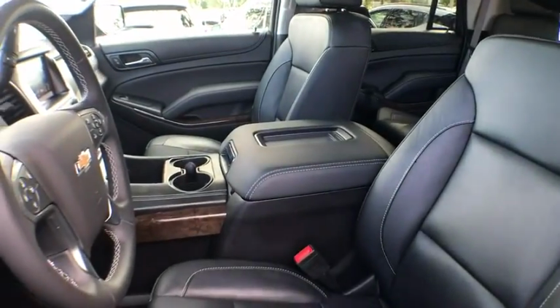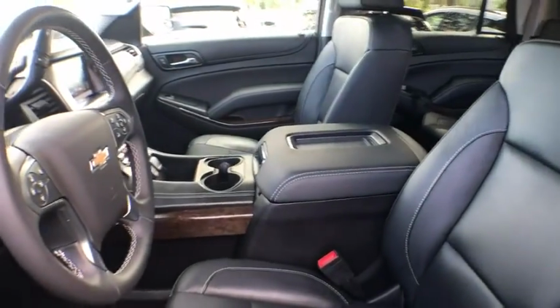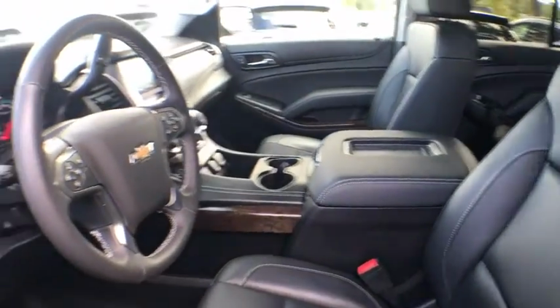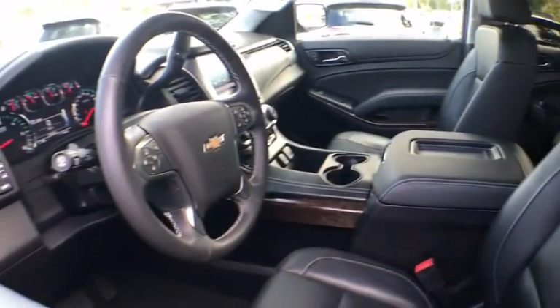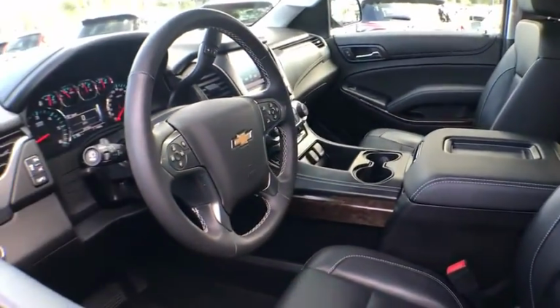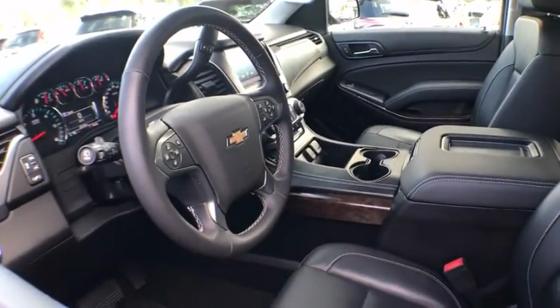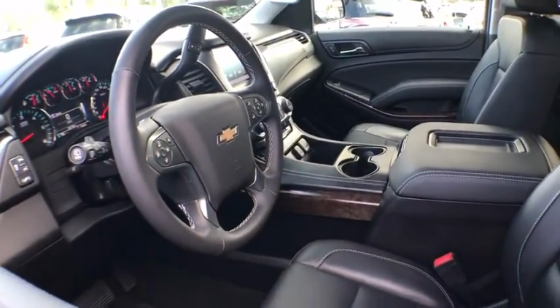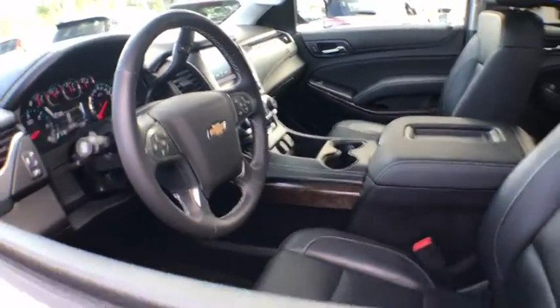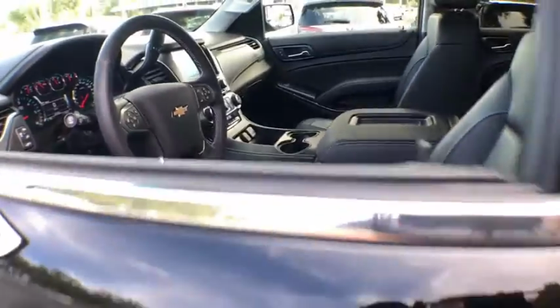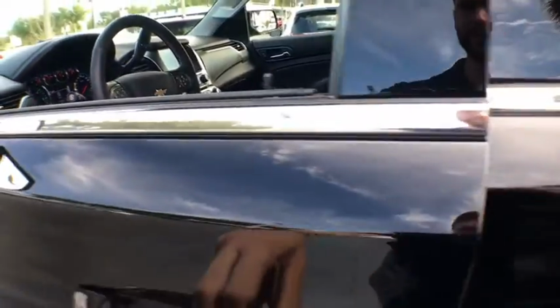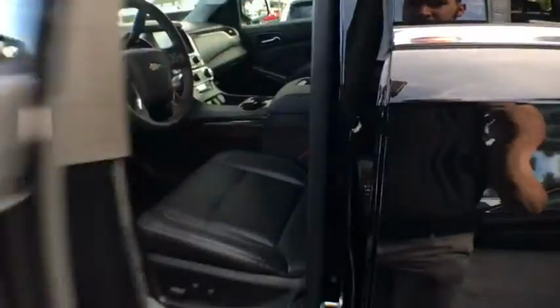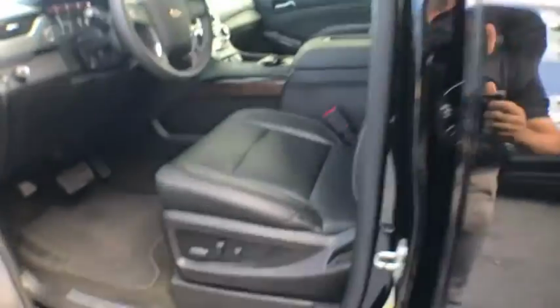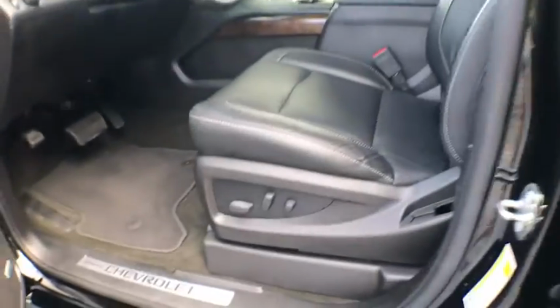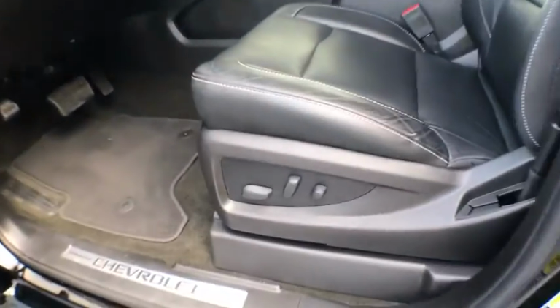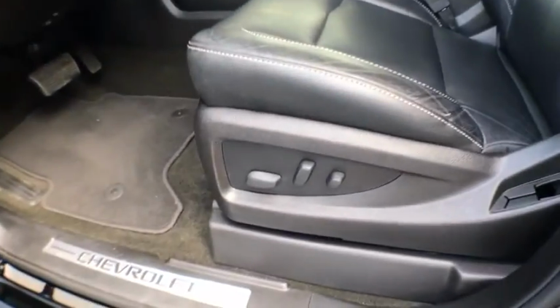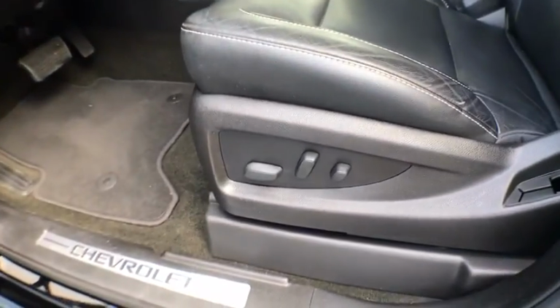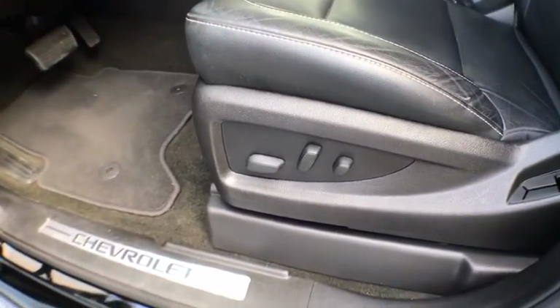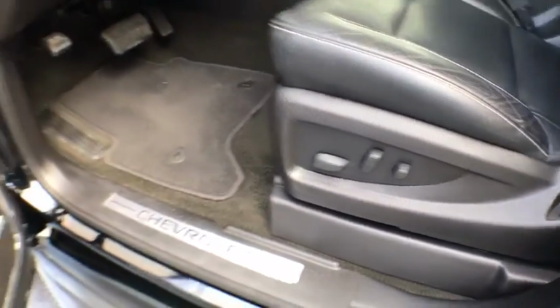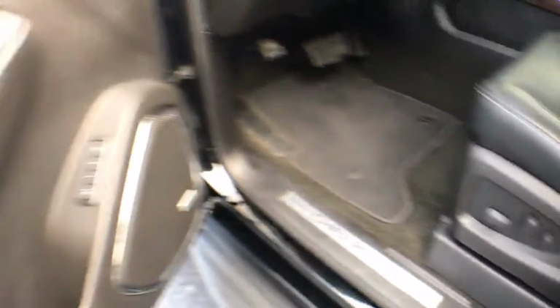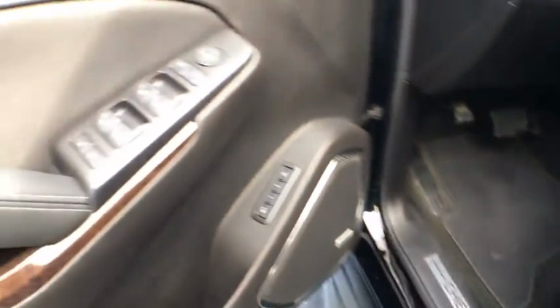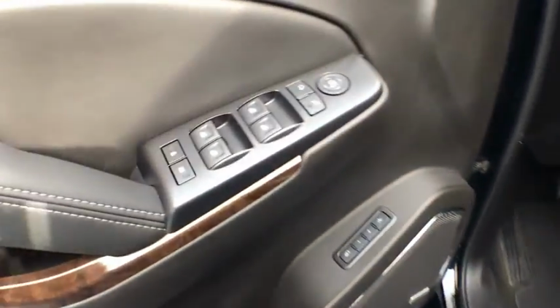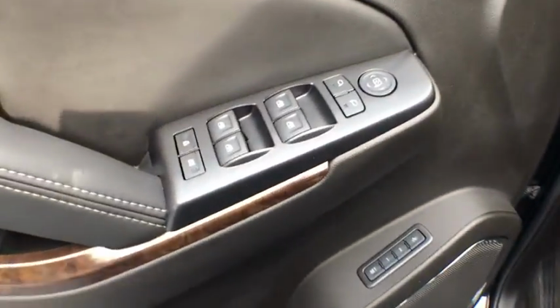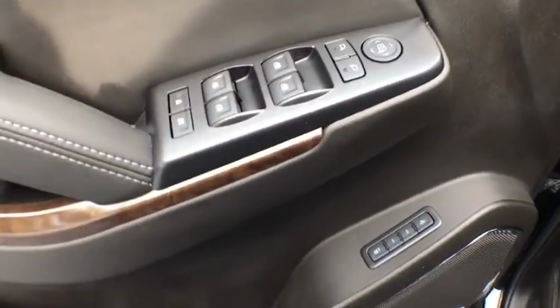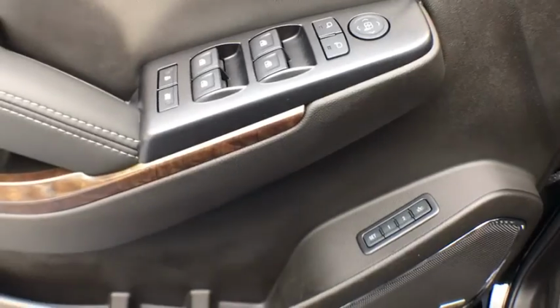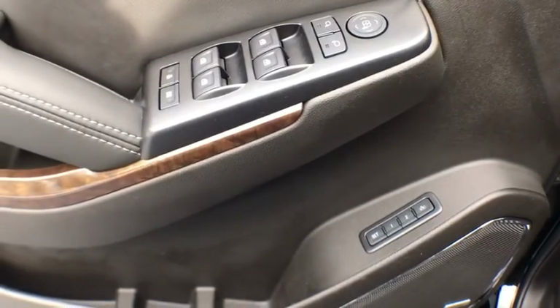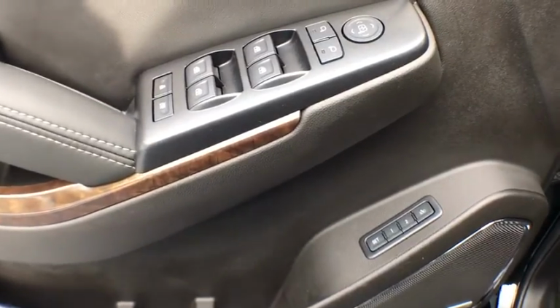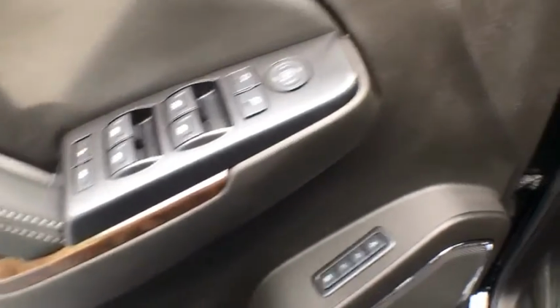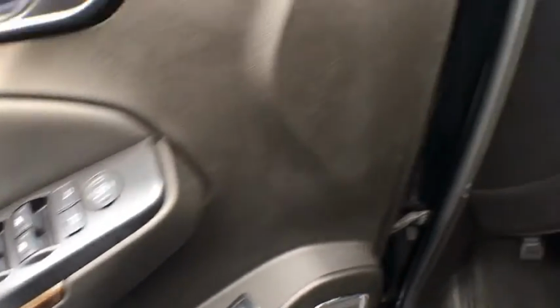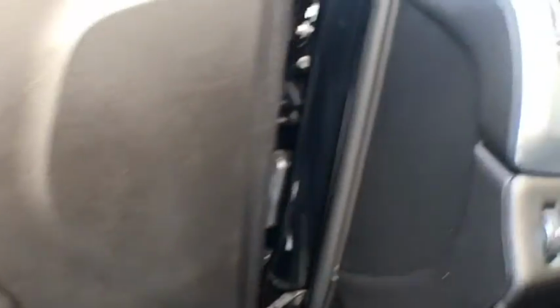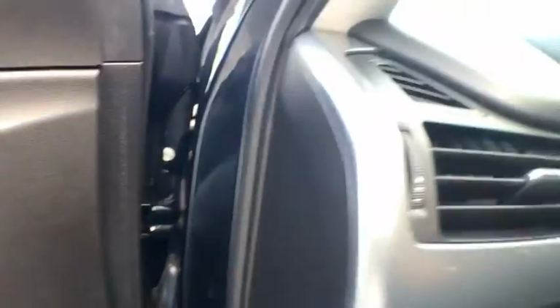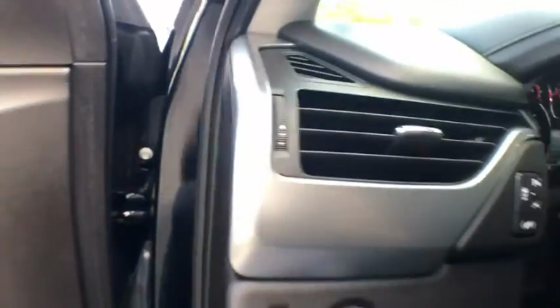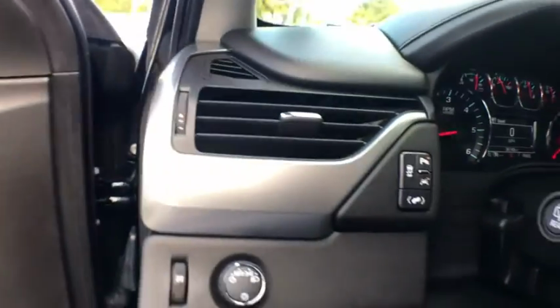Power liftgate, running boards, power driver's seat, traction control, leather-wrapped steering wheel, power steering, climate control, premium sound, side airbag, CD player, power windows.